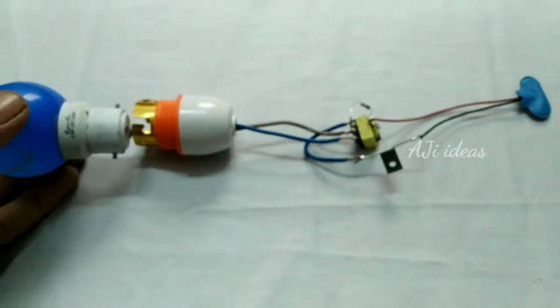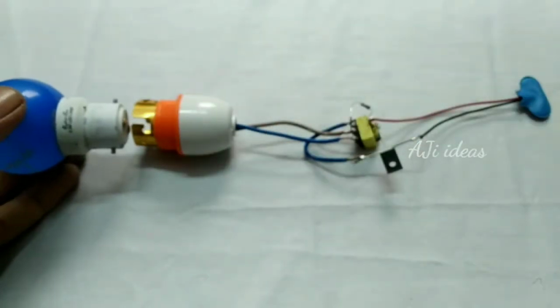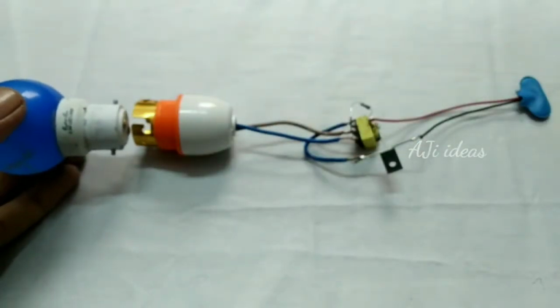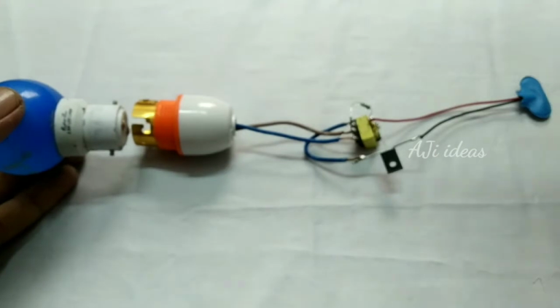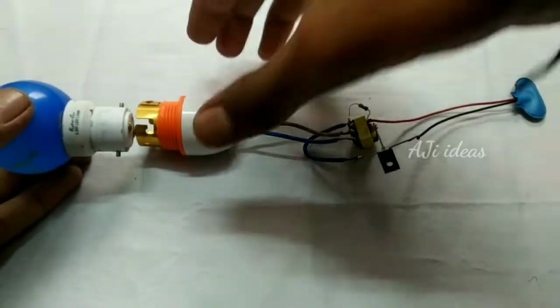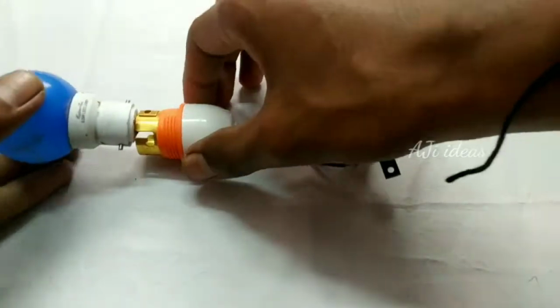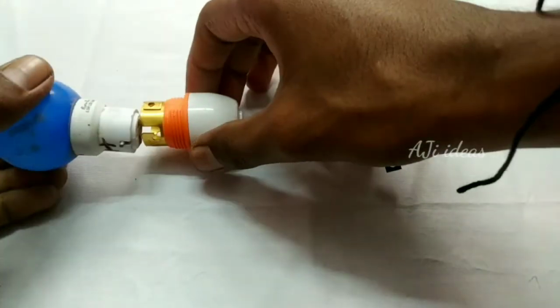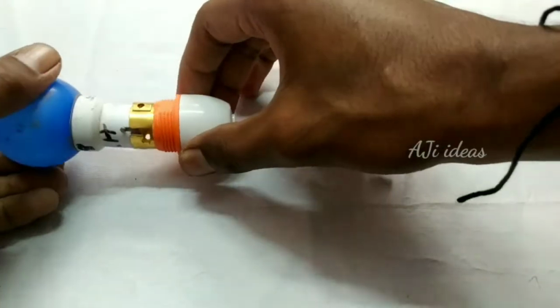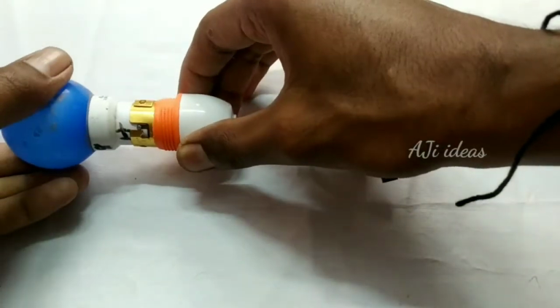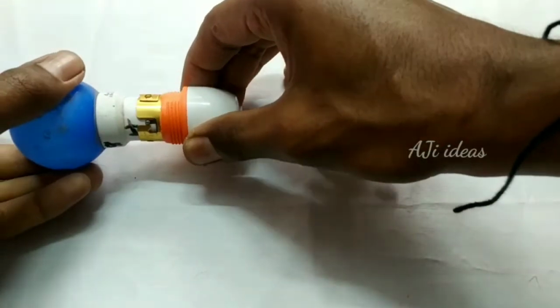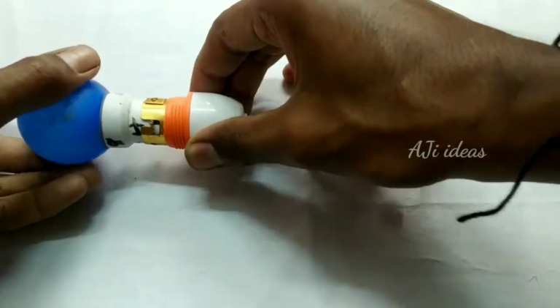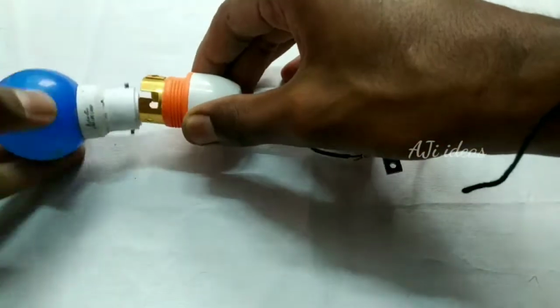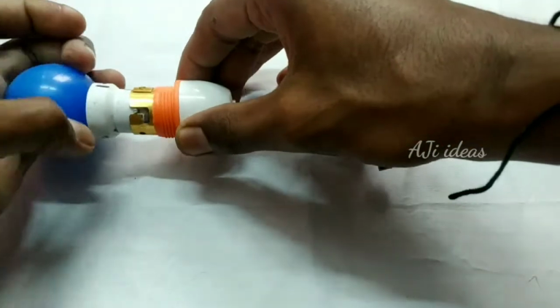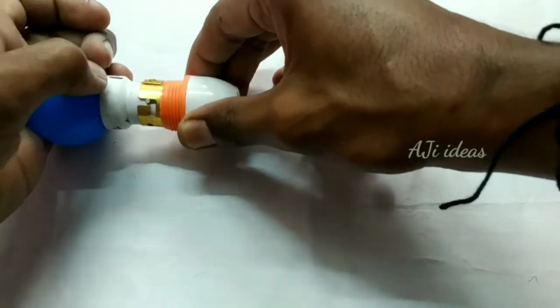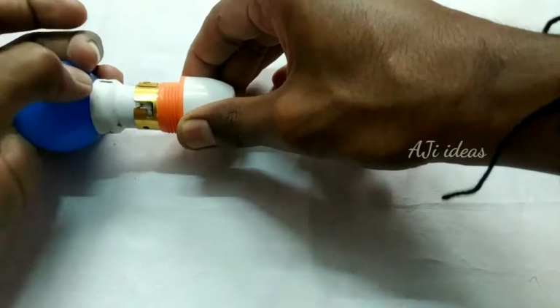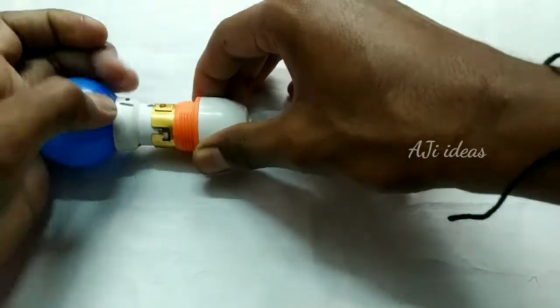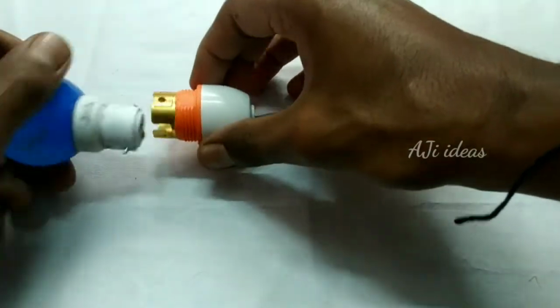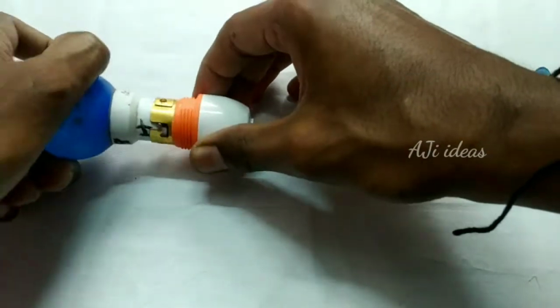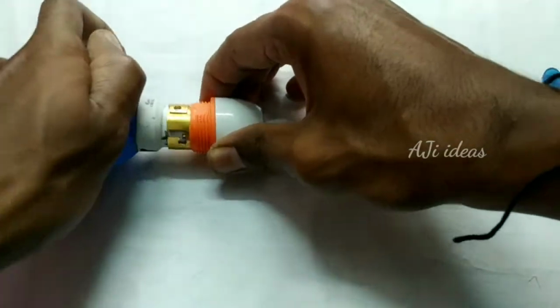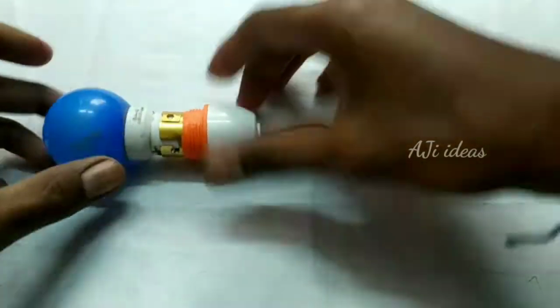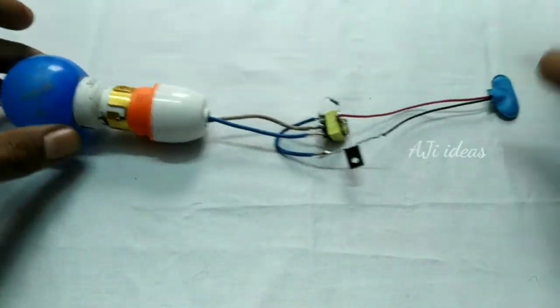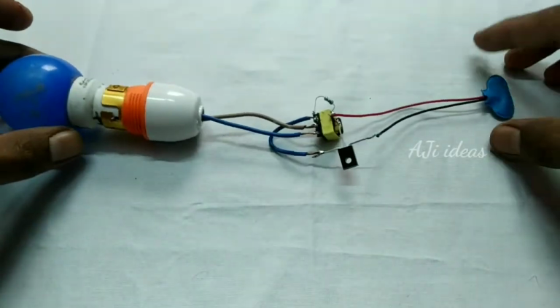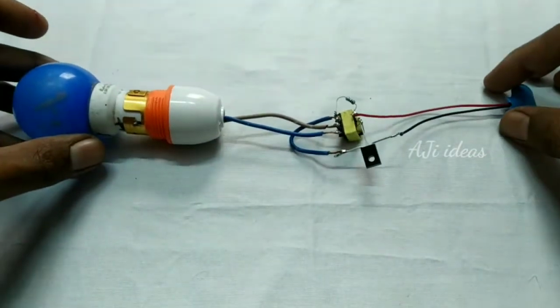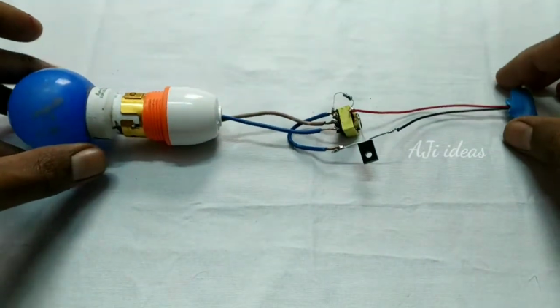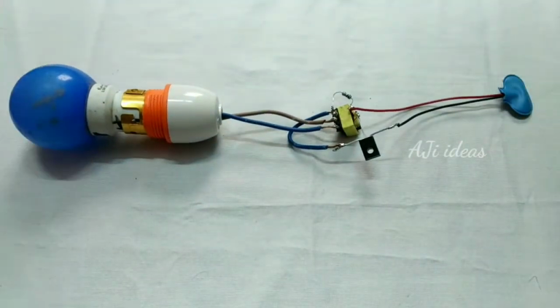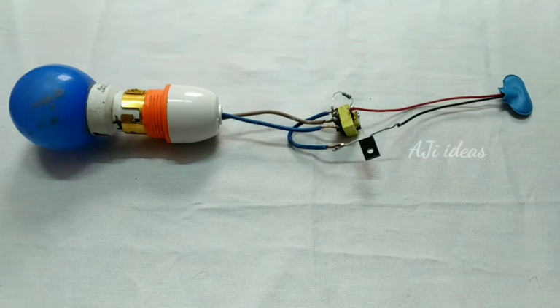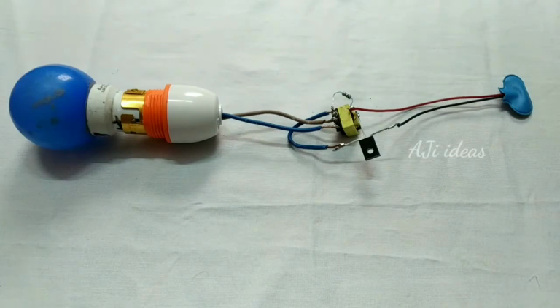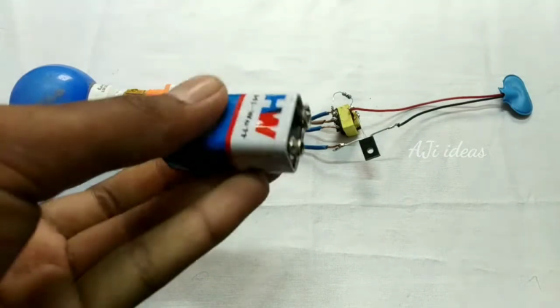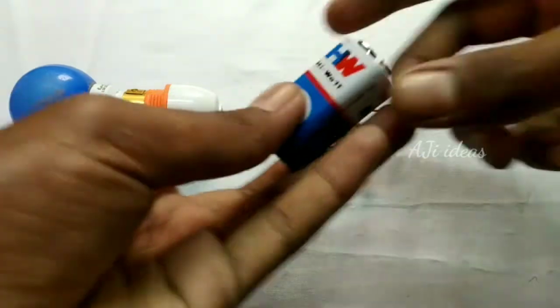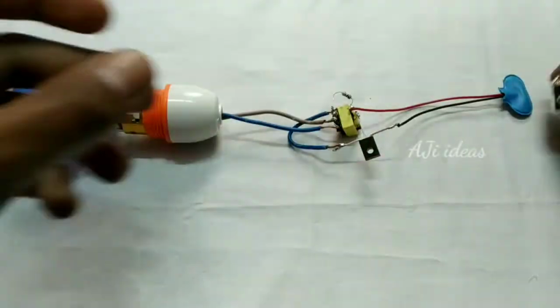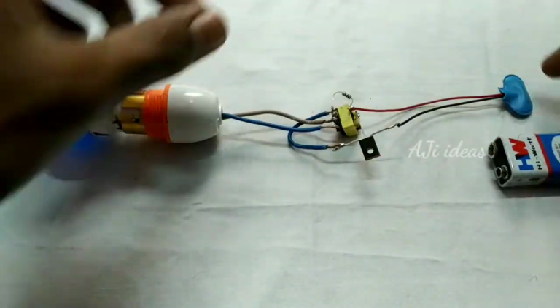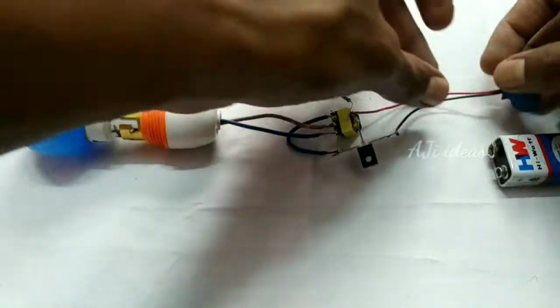The bulb is a night lamp. It's a 0.5W LED bulb, that's why I use it. You can use it through 3W and 5W. I'm going to test the bulb.